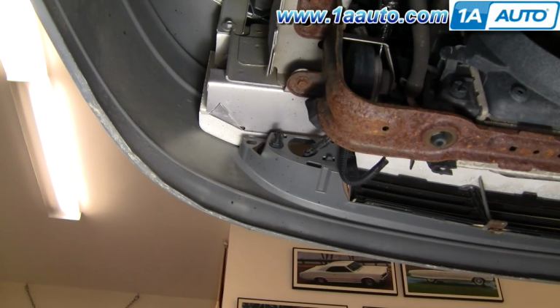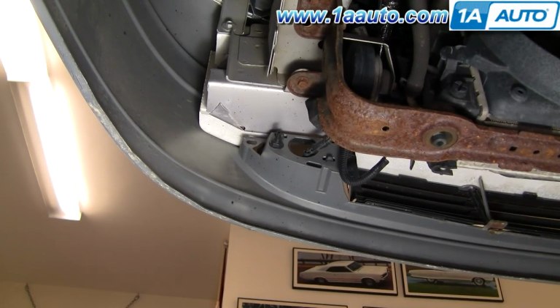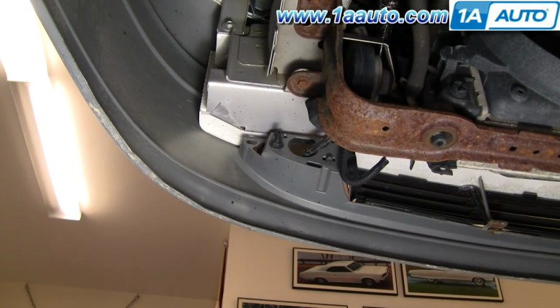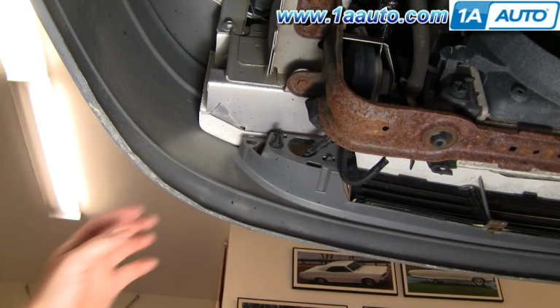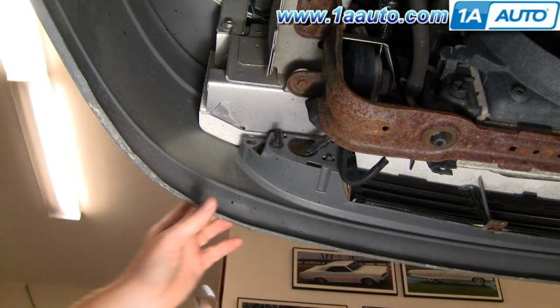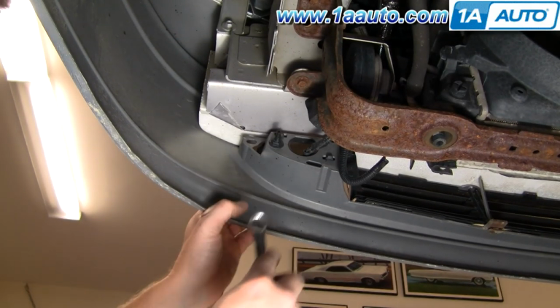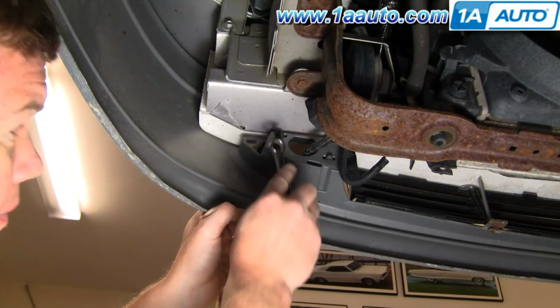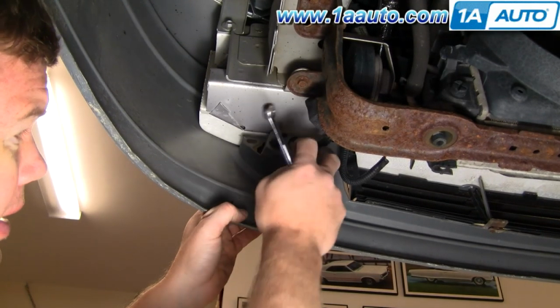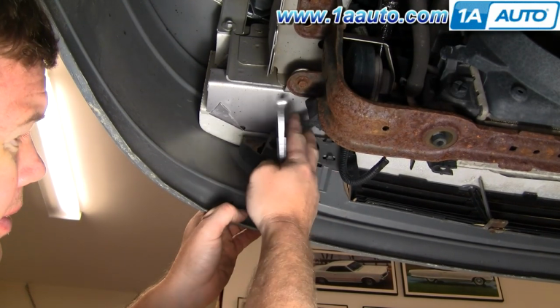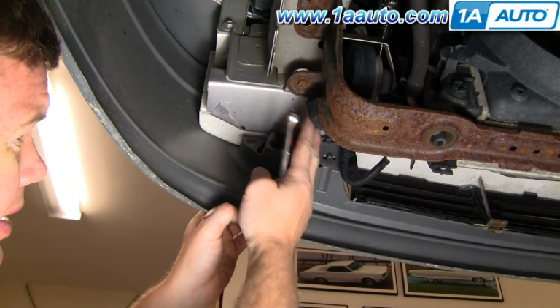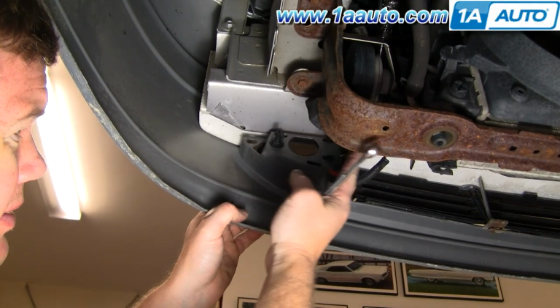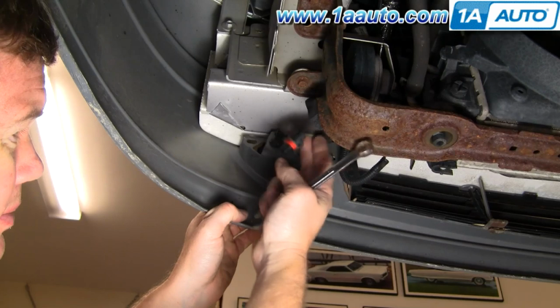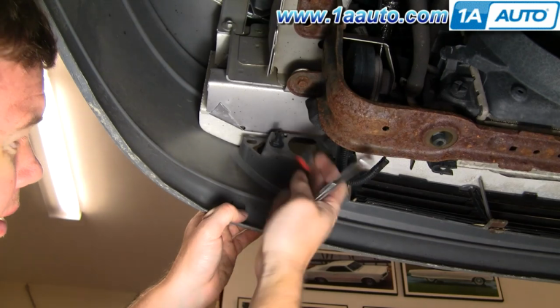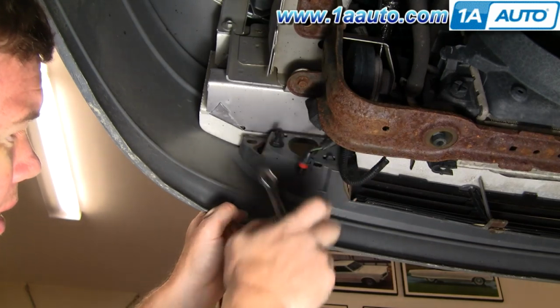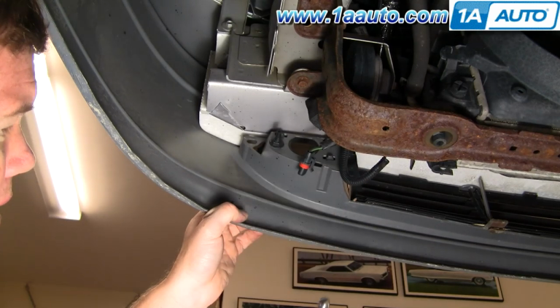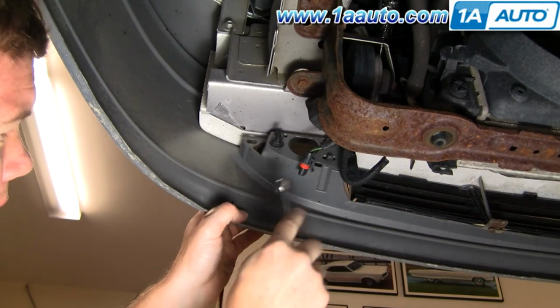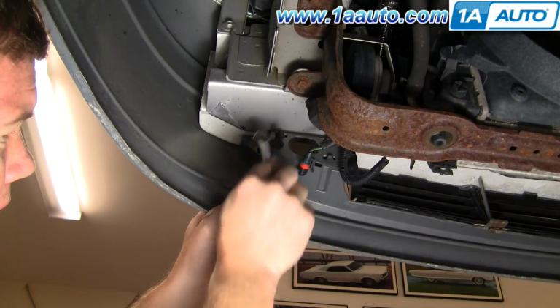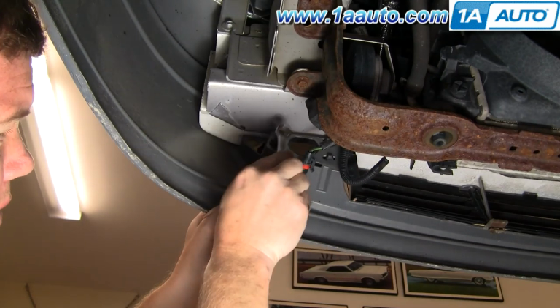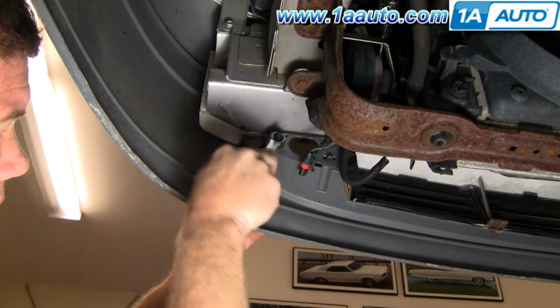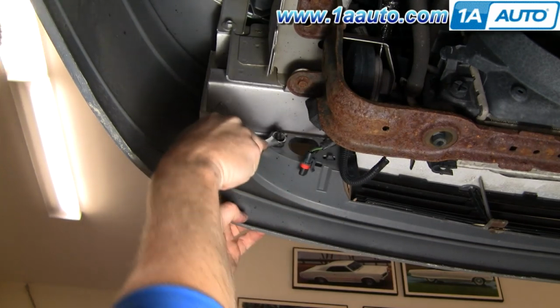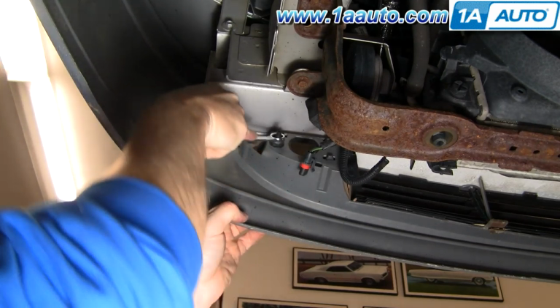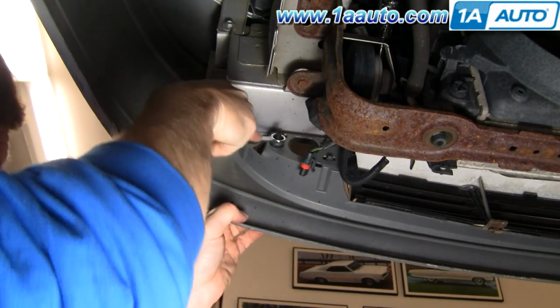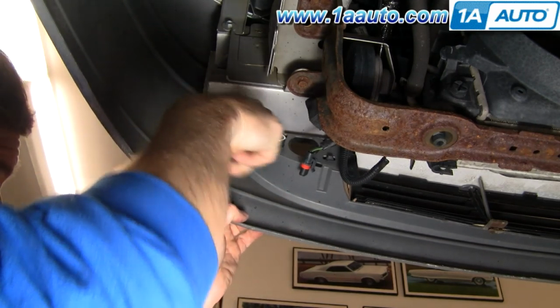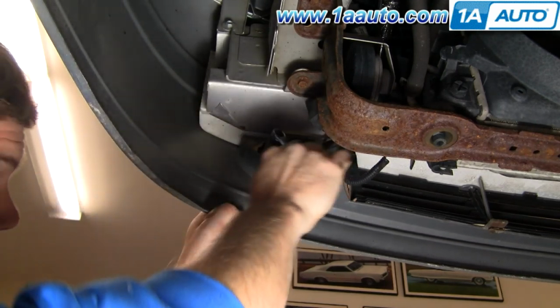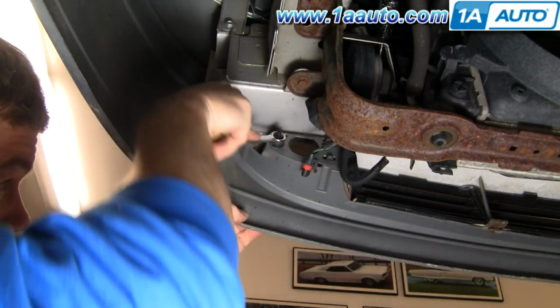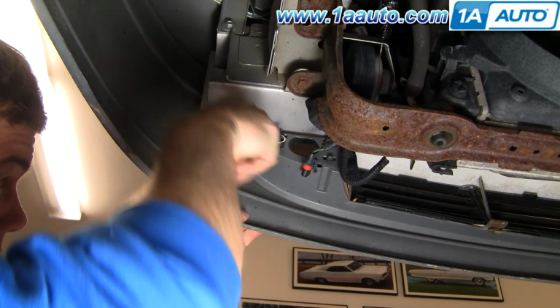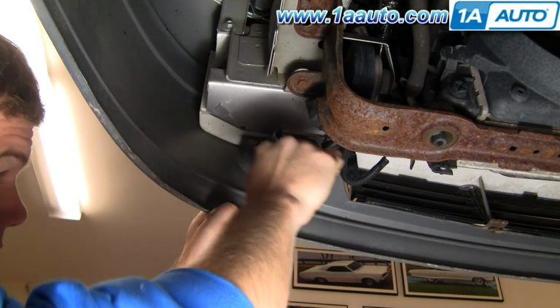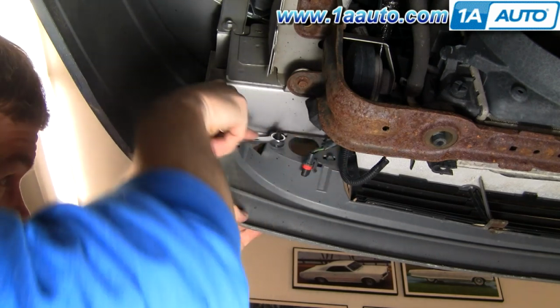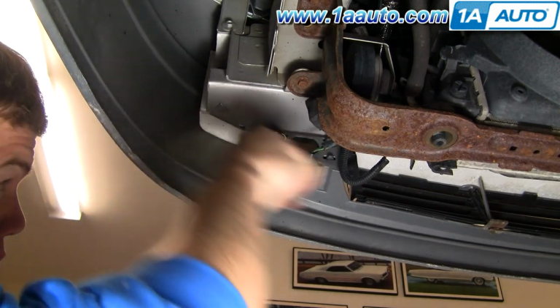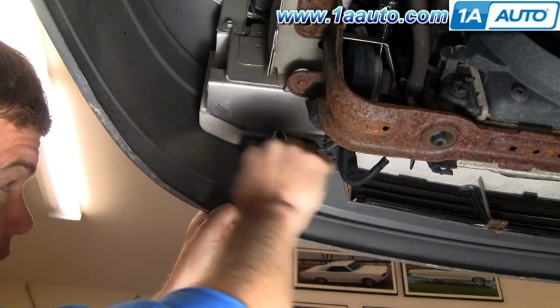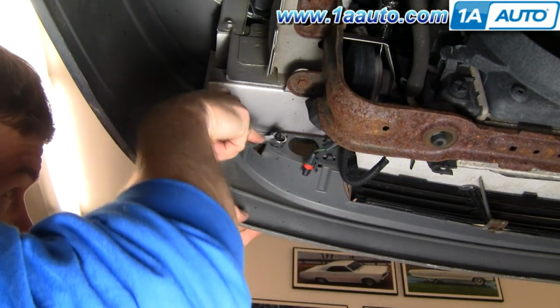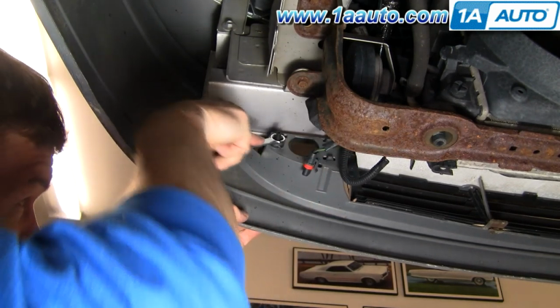From the back side where you just took each fog light out, you can see here at the back of the fog light connector there's a speed nut. It's 13-millimeter, and you remove this on each side.